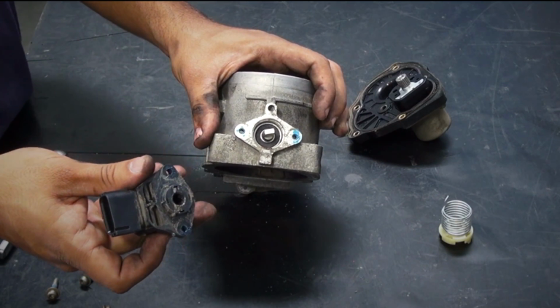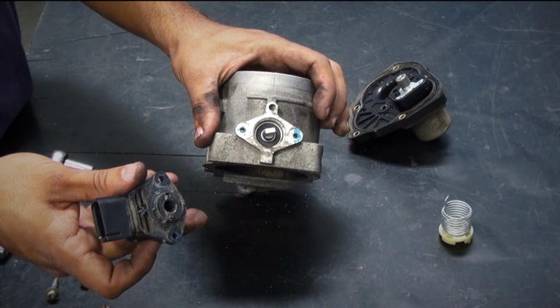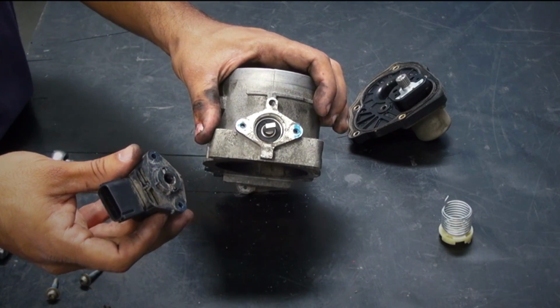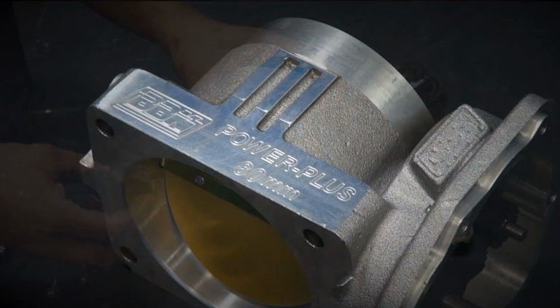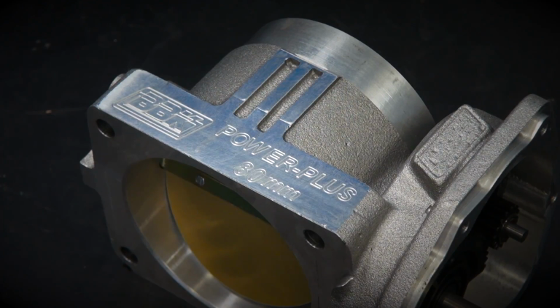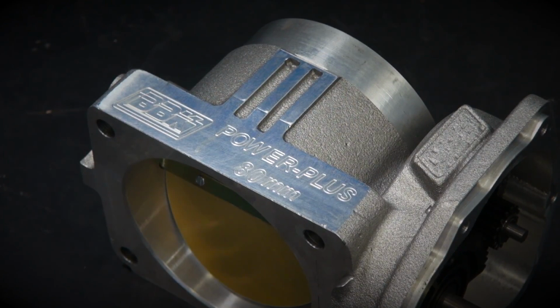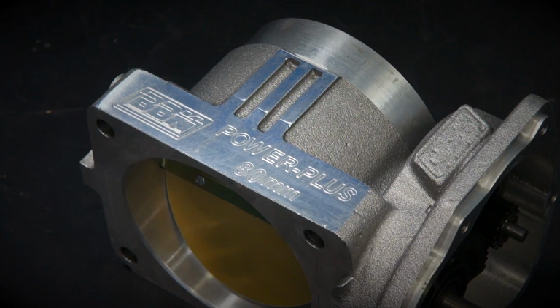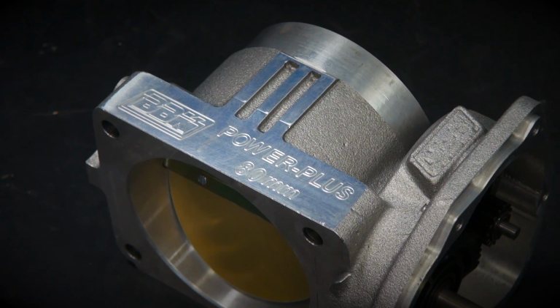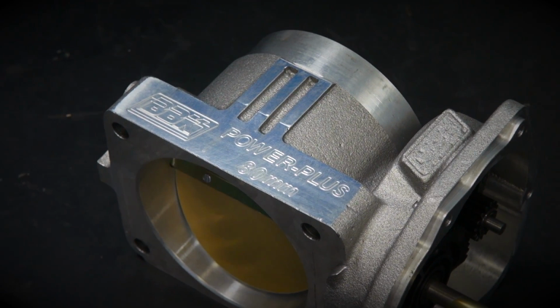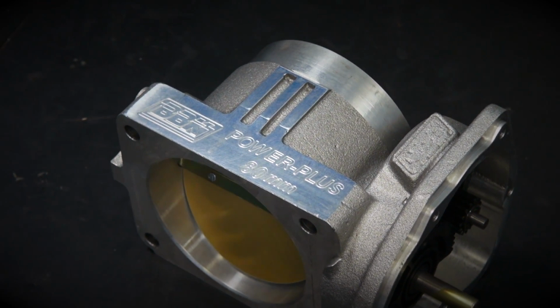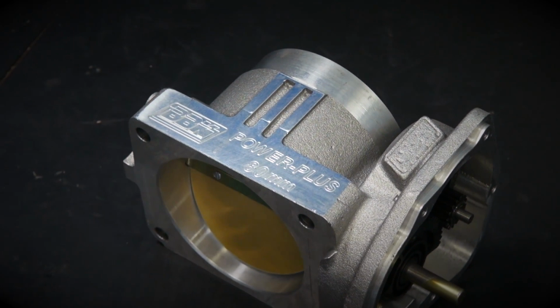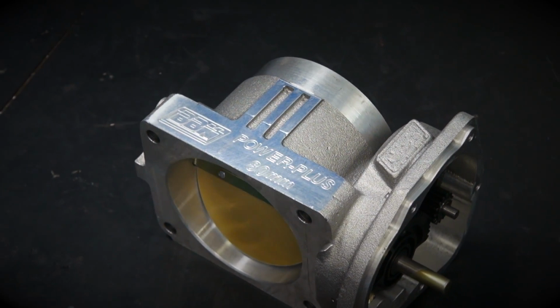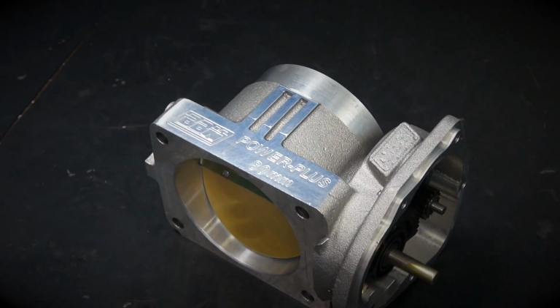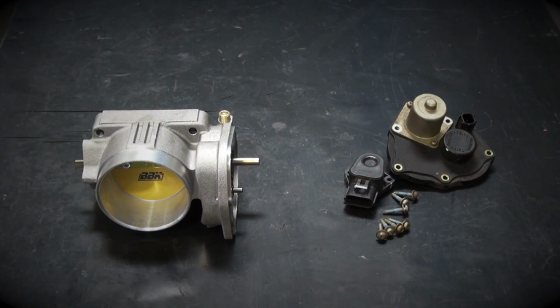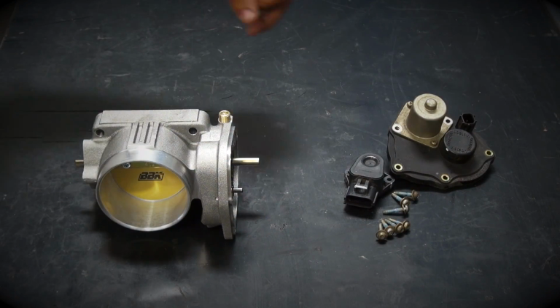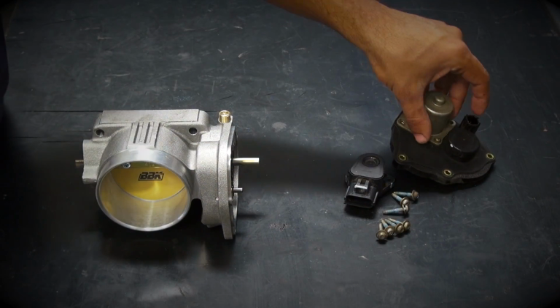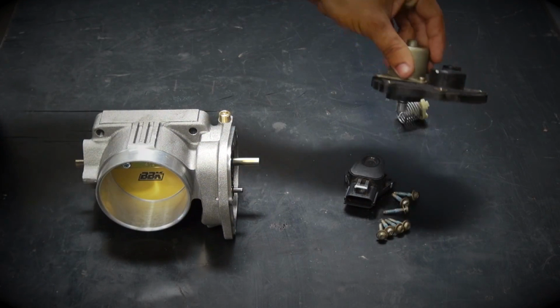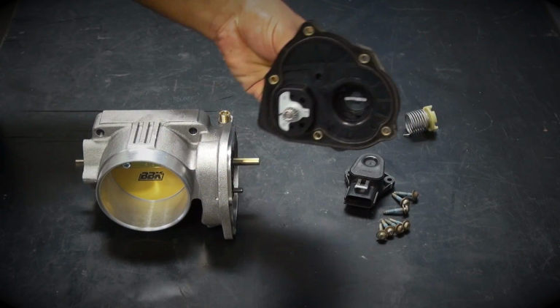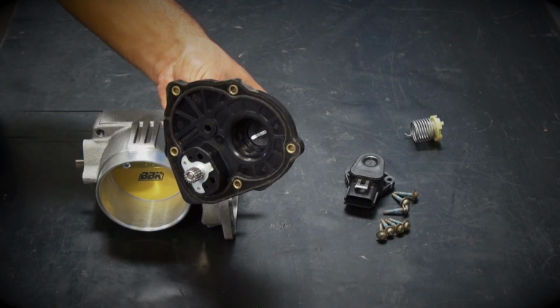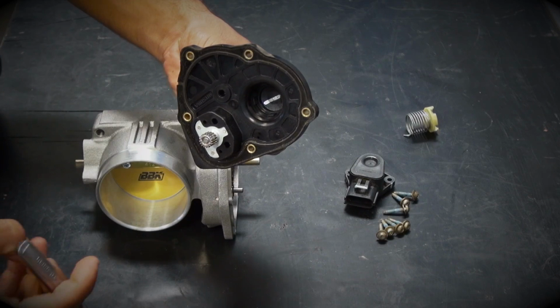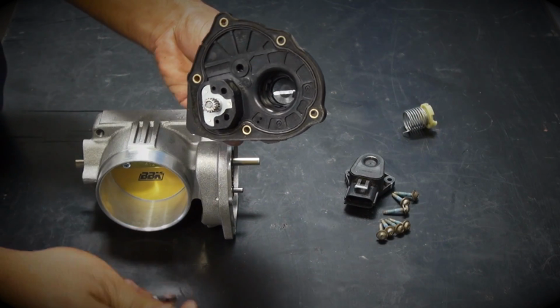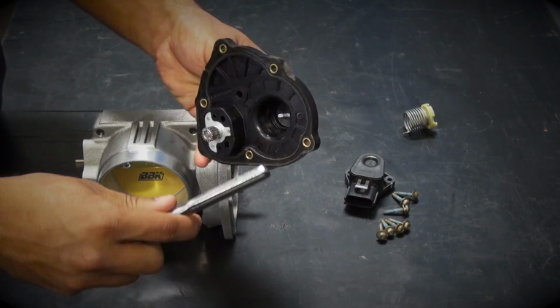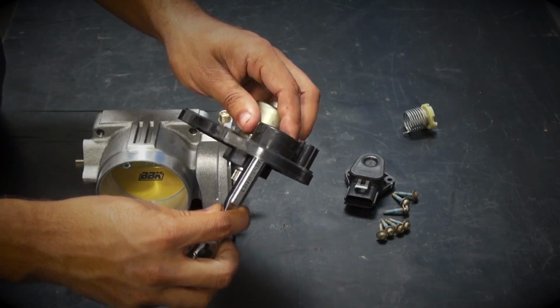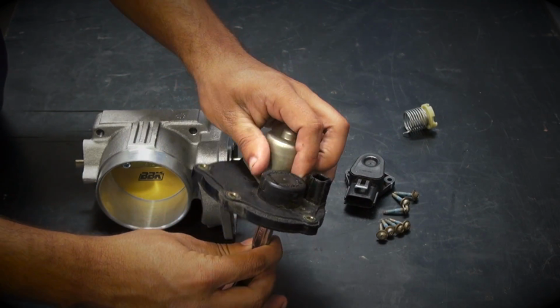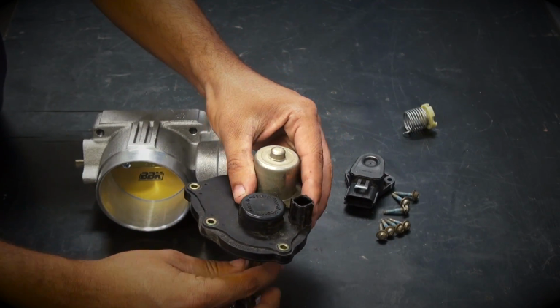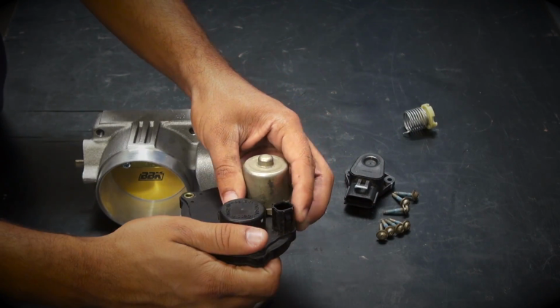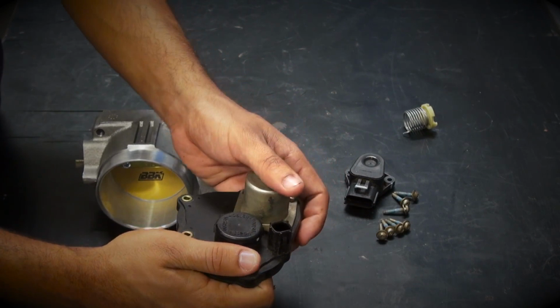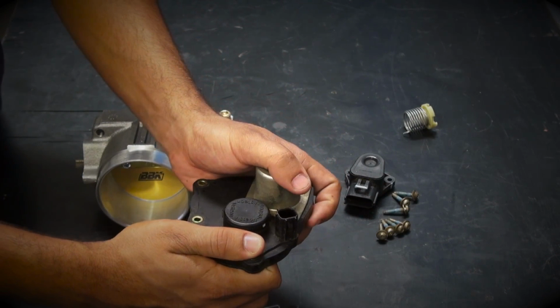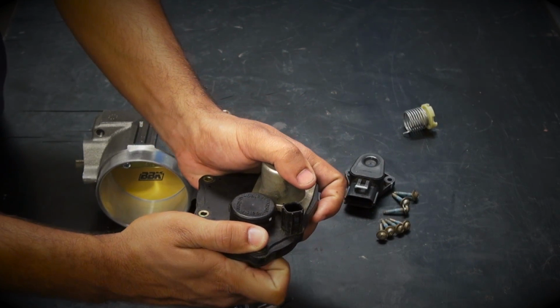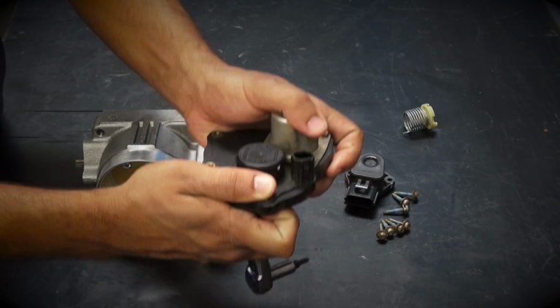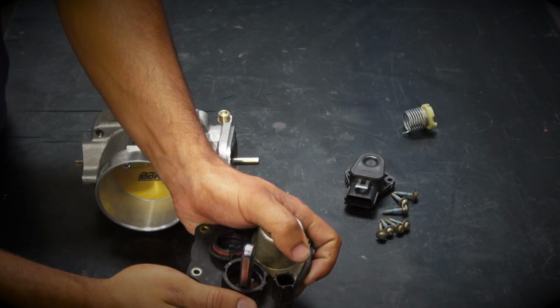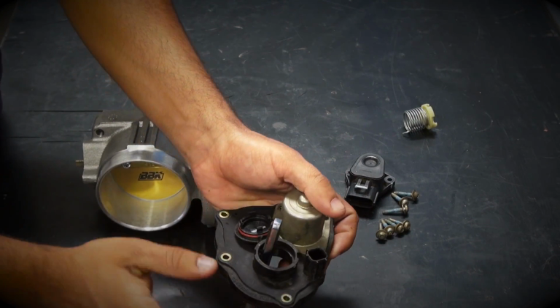Now we can assemble the BBK 1759 throttle body using the stock electronics. First, gently knock out the dust cover on the electric motor using a tool. We recommend that you do not use a finger to knock this out with, because there are some sharp edges inside of this opening.